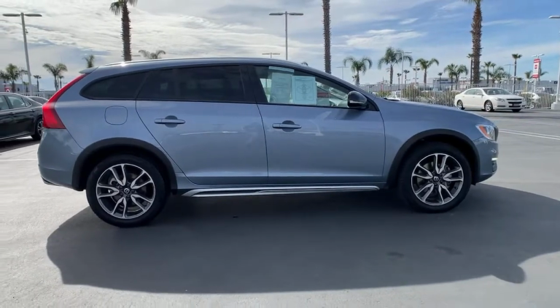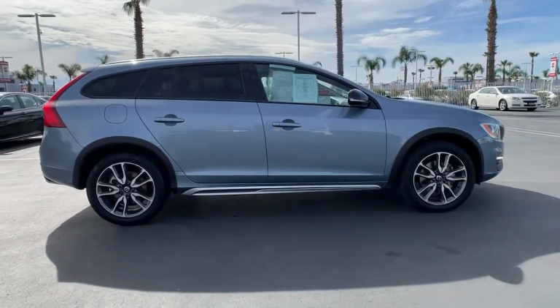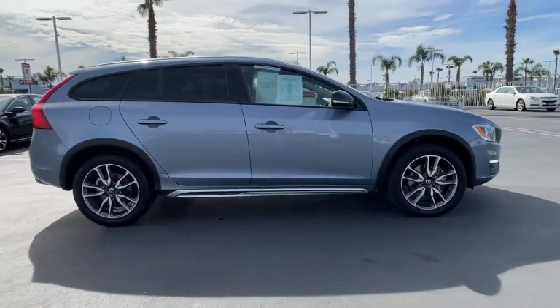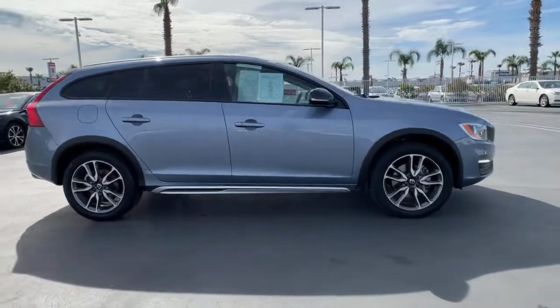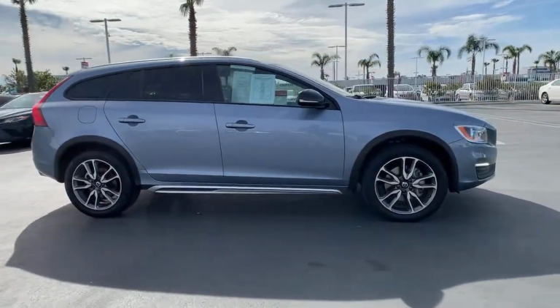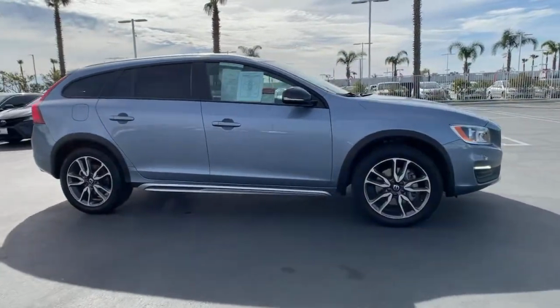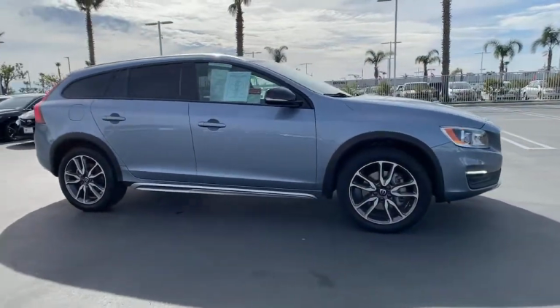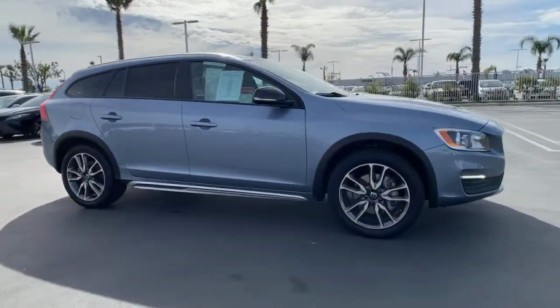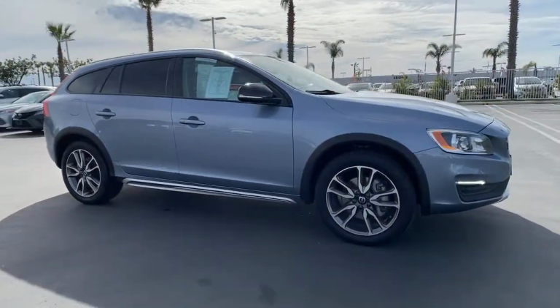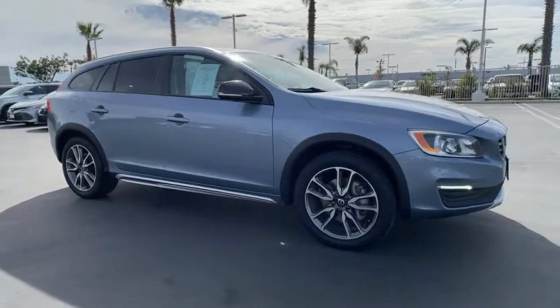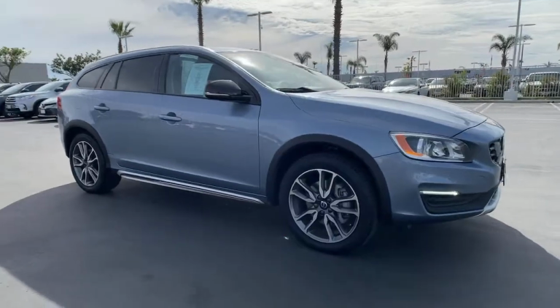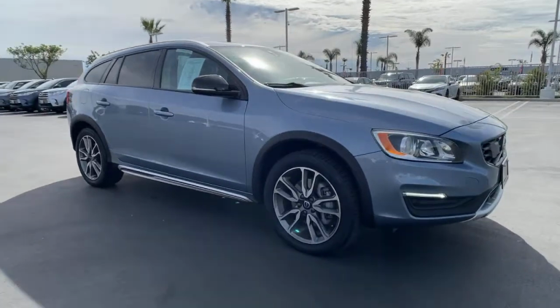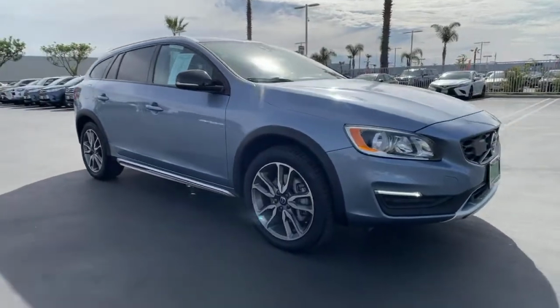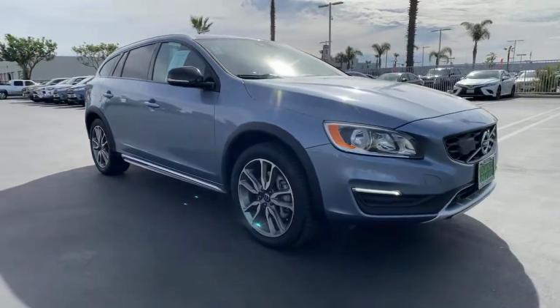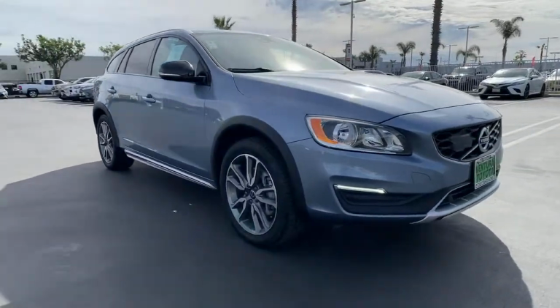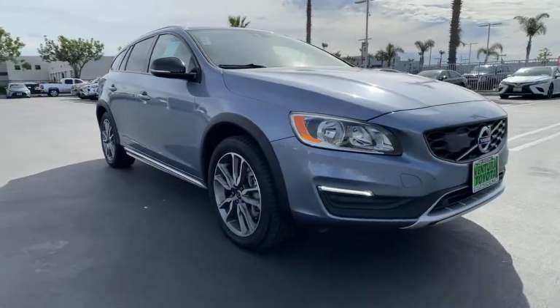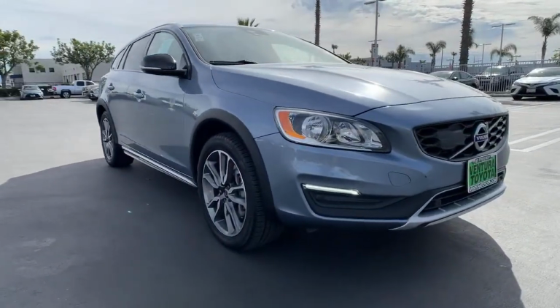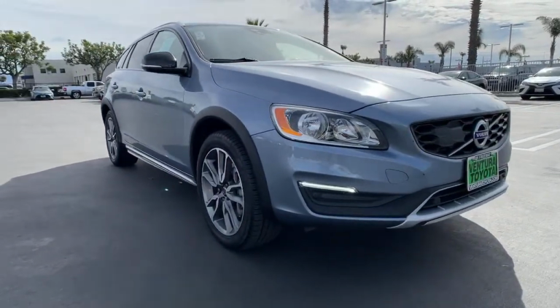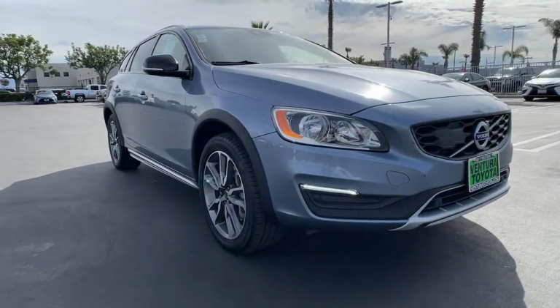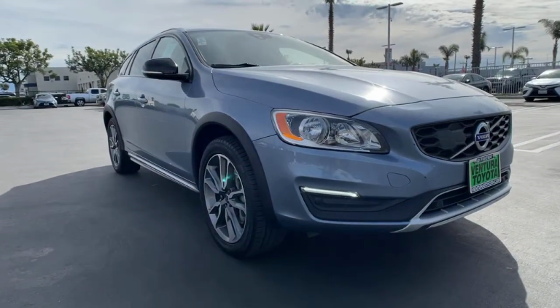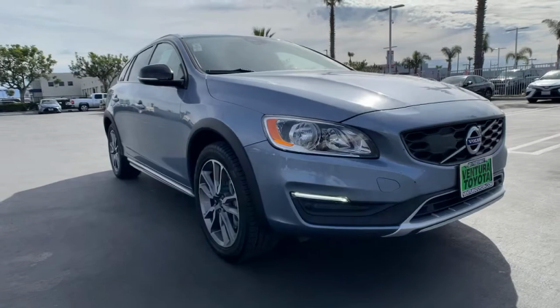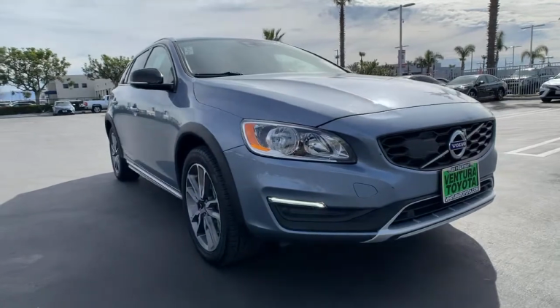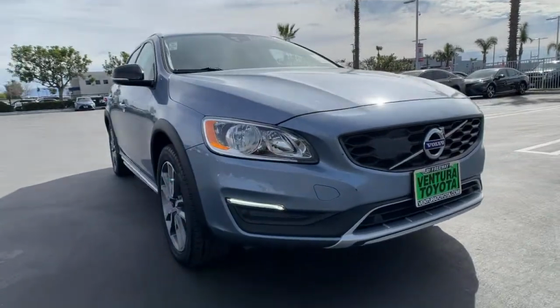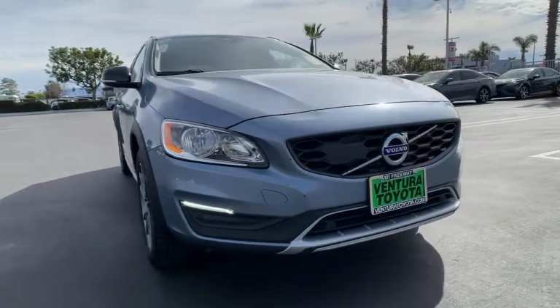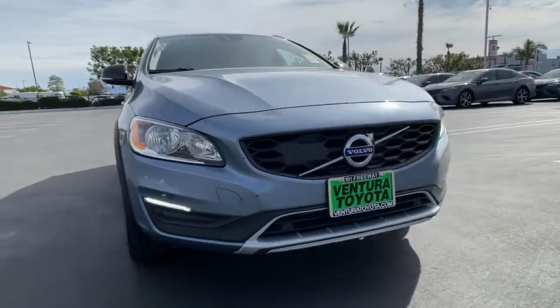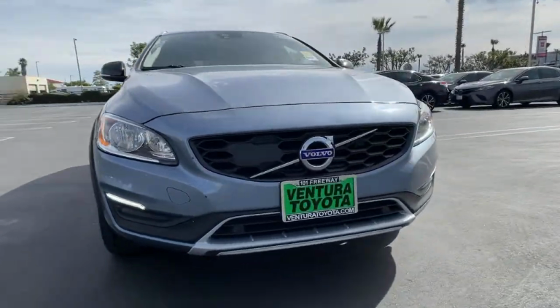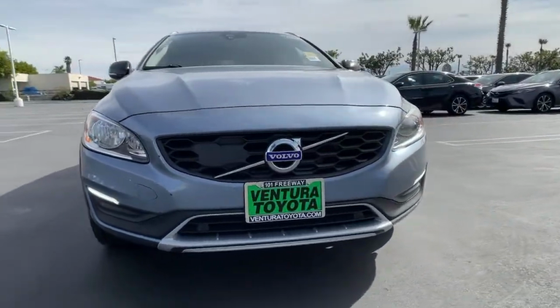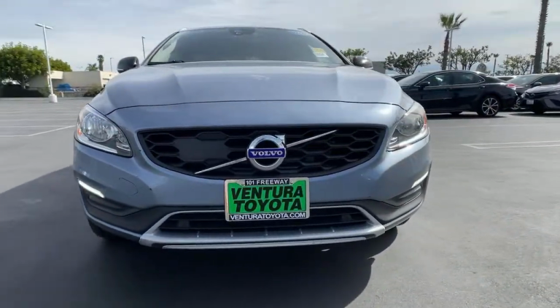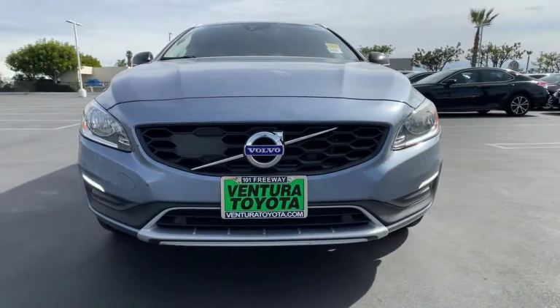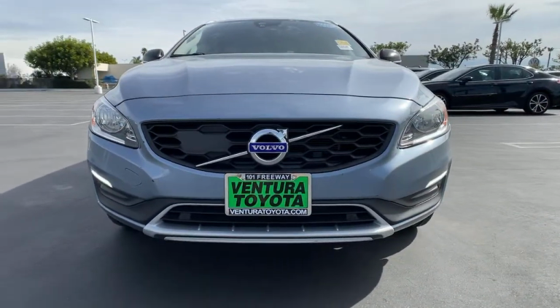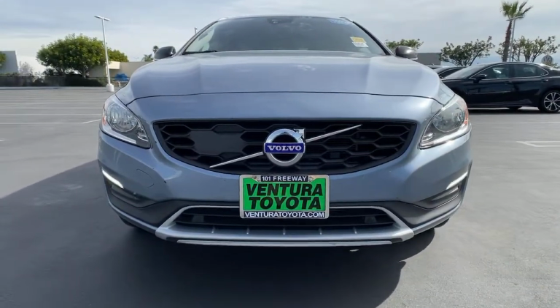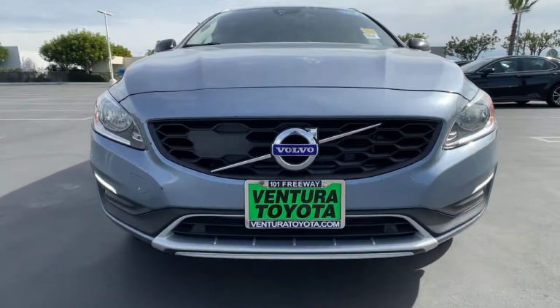All-wheel drive, keyless entry, four-cylinder engine, sunroof, satellite radio, remote engine start, power passenger seat, iPod, MP3 input, heated mirrors, dual-zone AC.